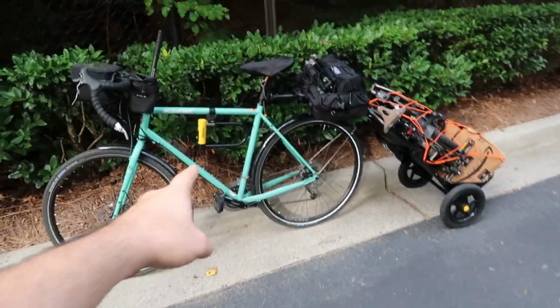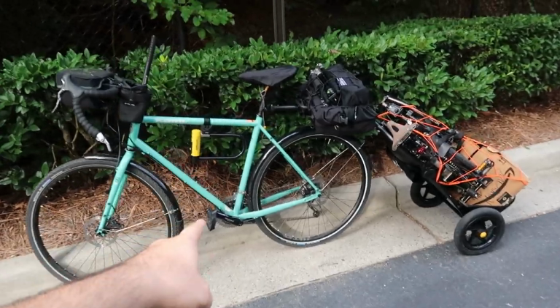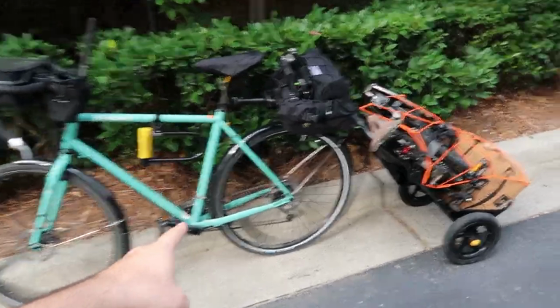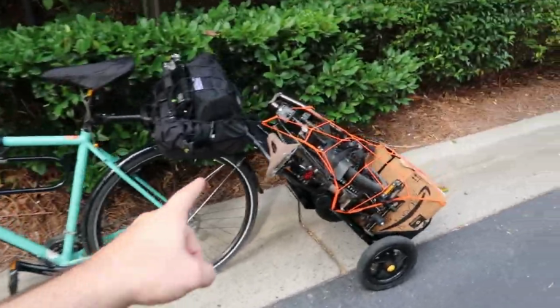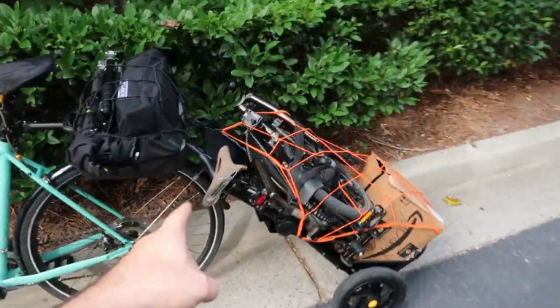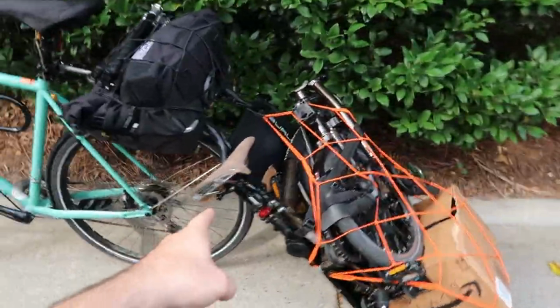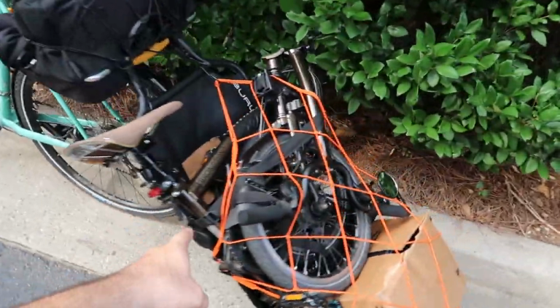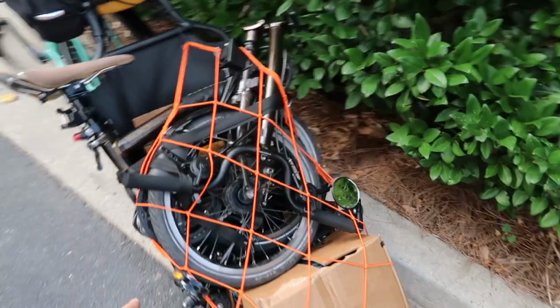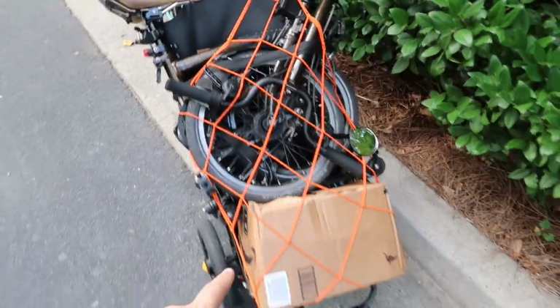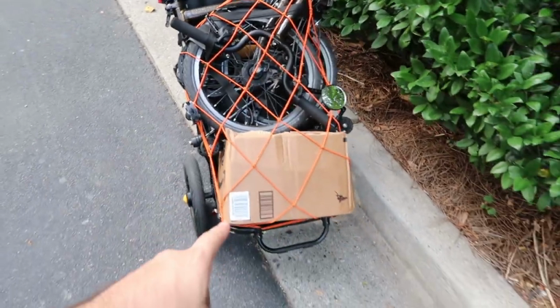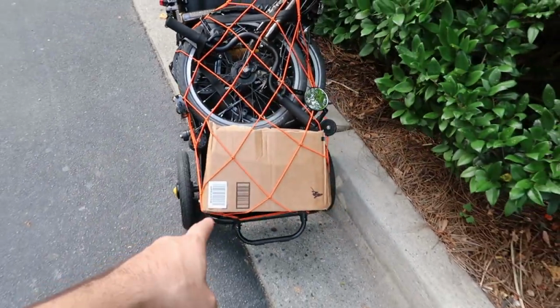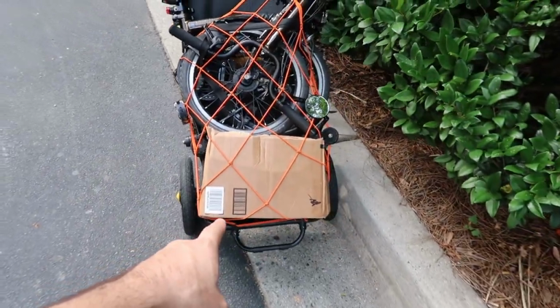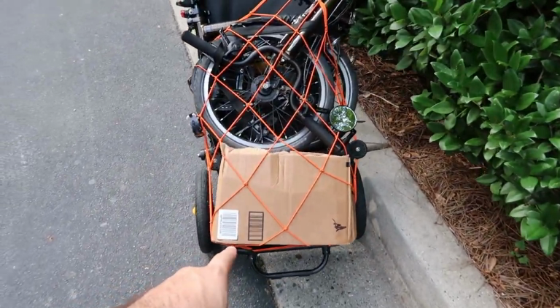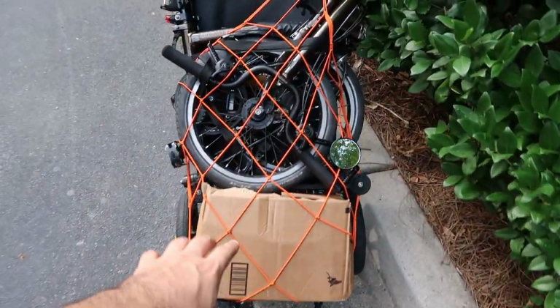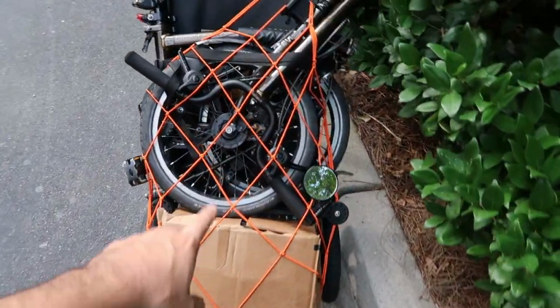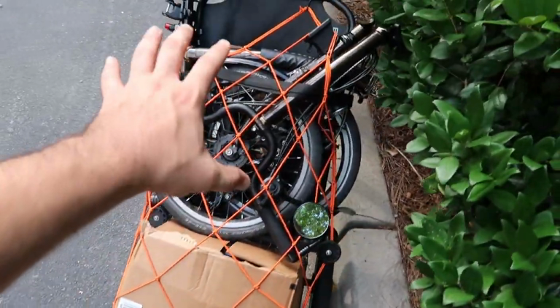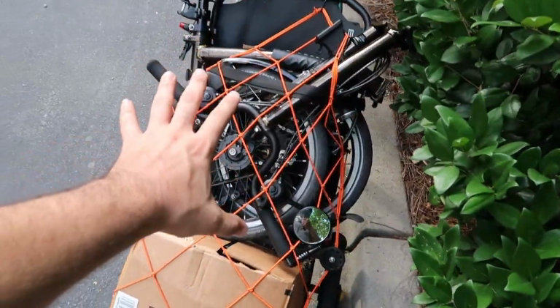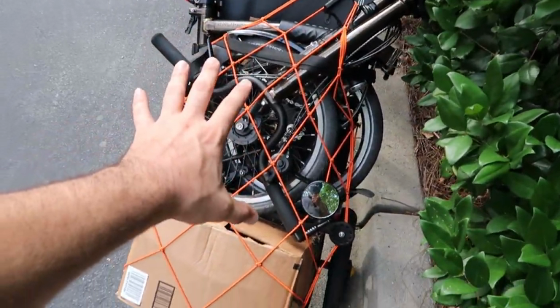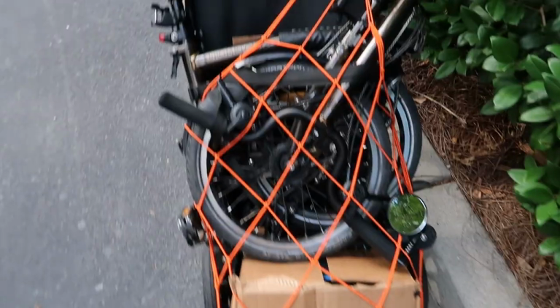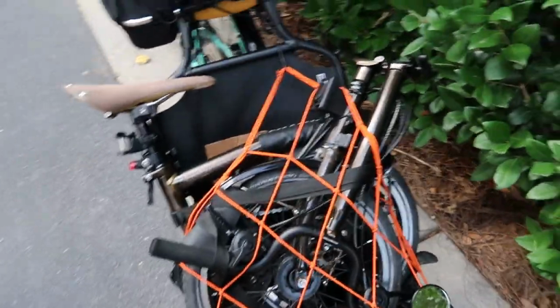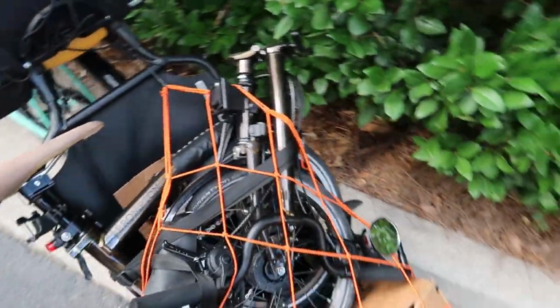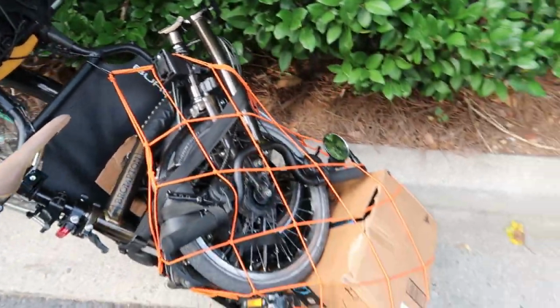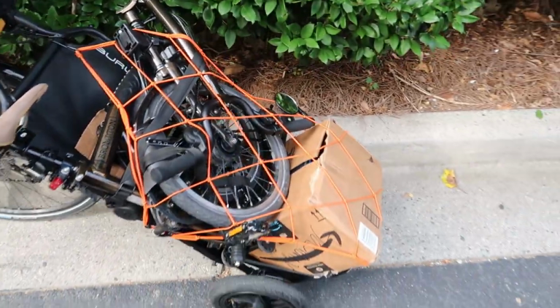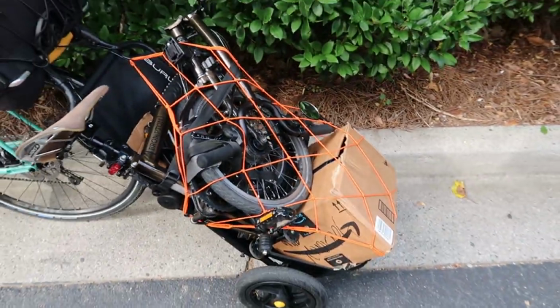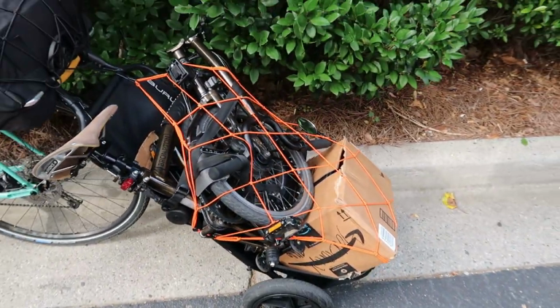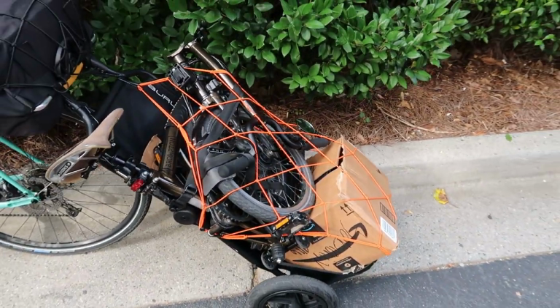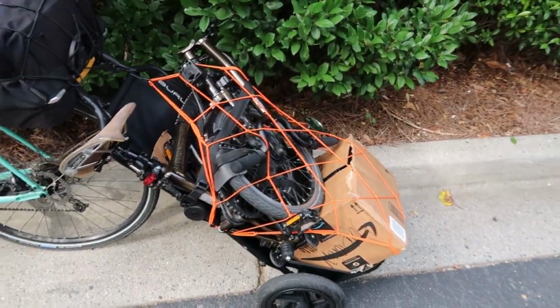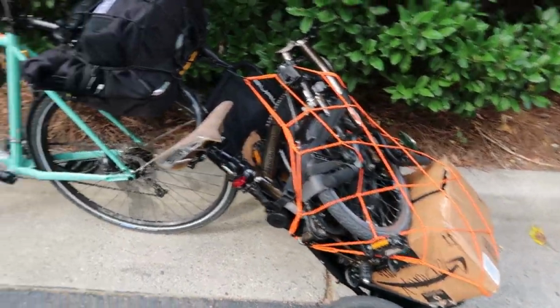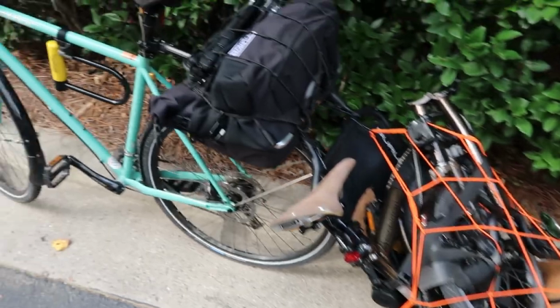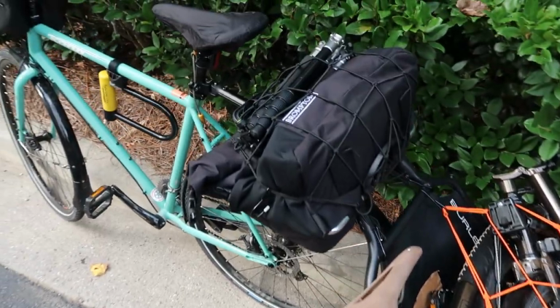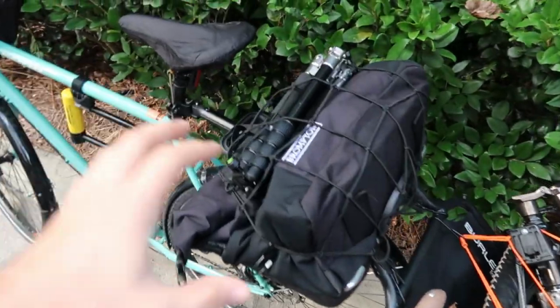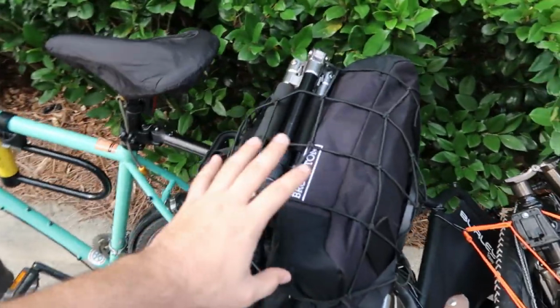I'm riding the Kona and hauling the Burley Travoy with a box at the bottom. On top of the box I have the Brompton, and I'm using cargo nets to fit both the Brompton and the box, and my bag here.